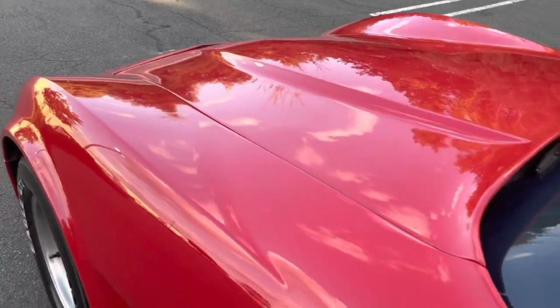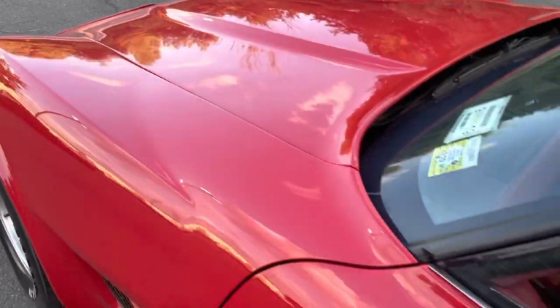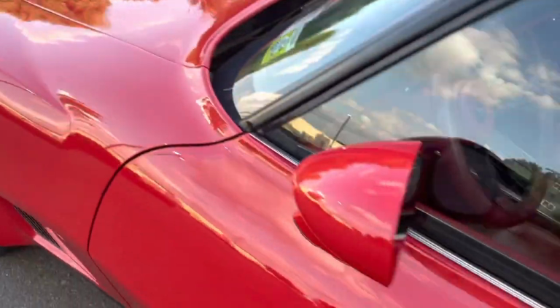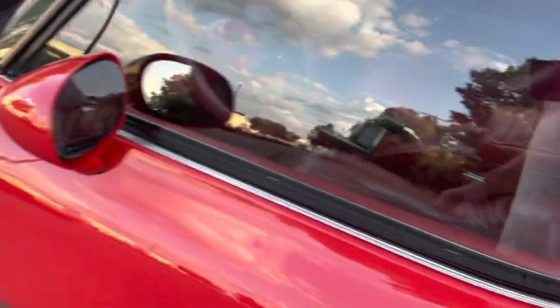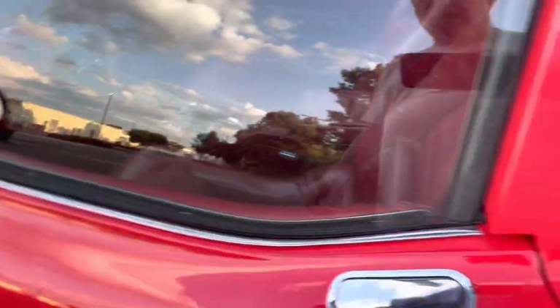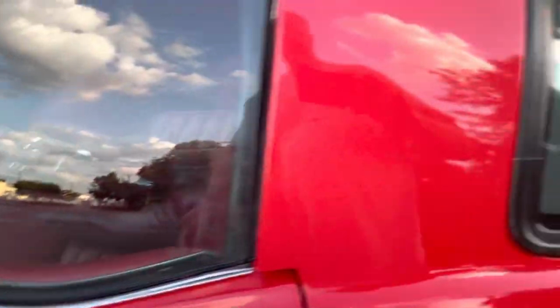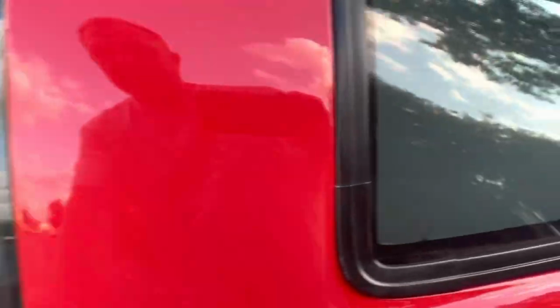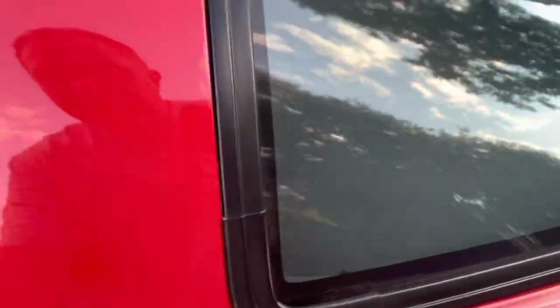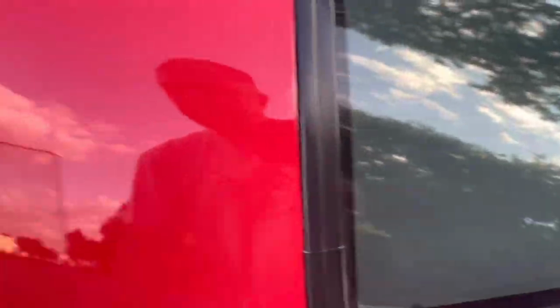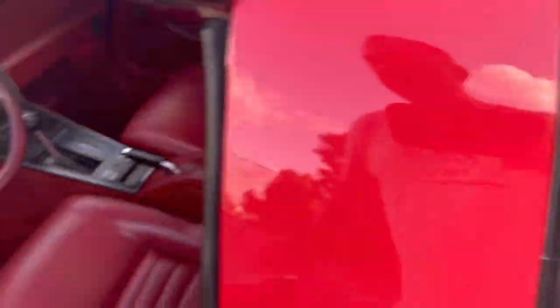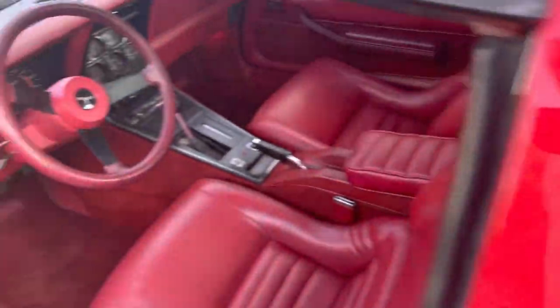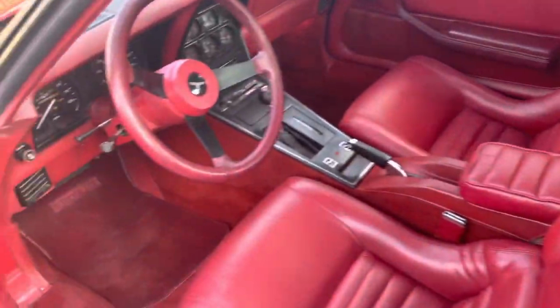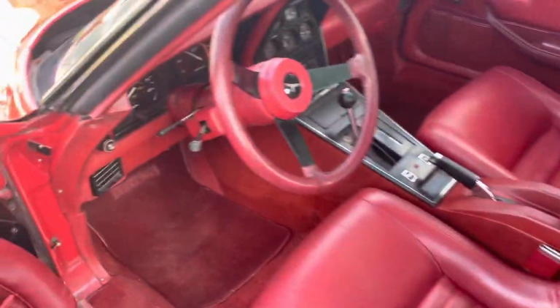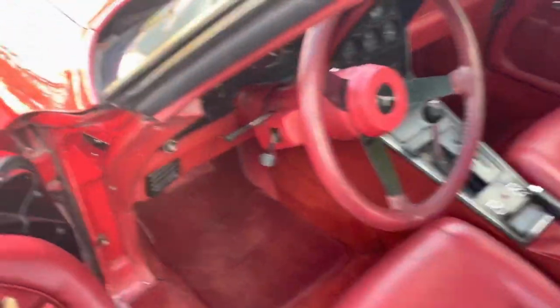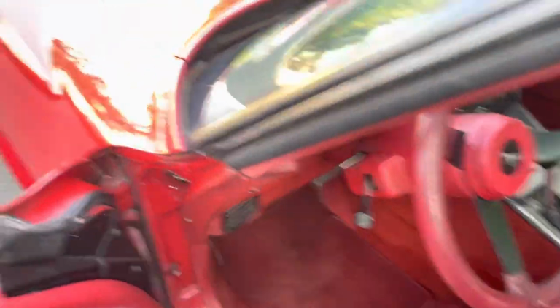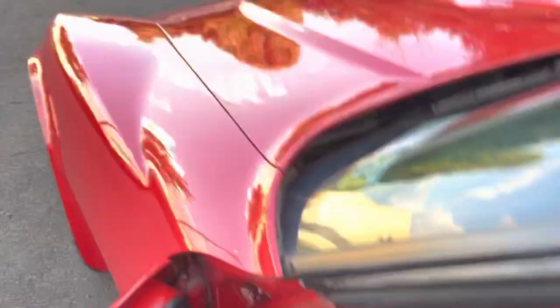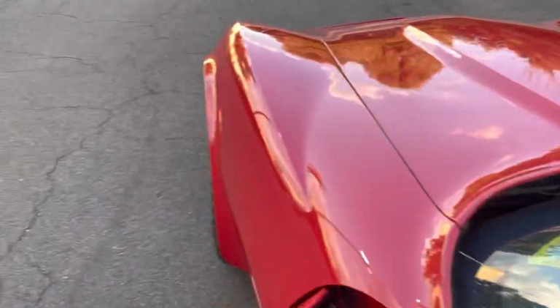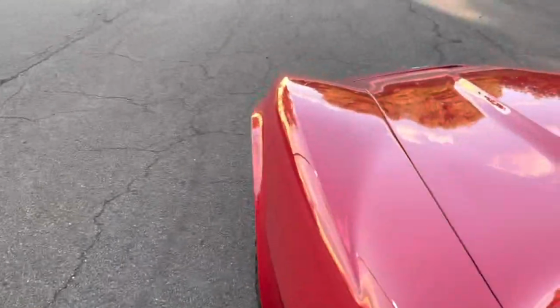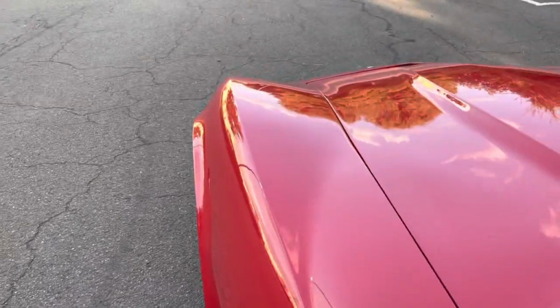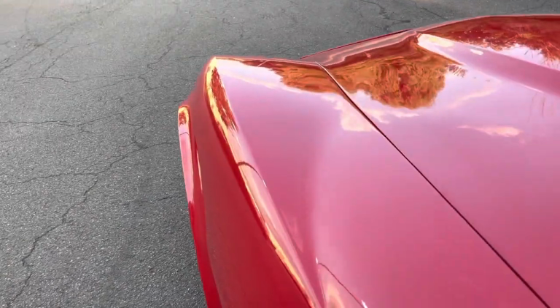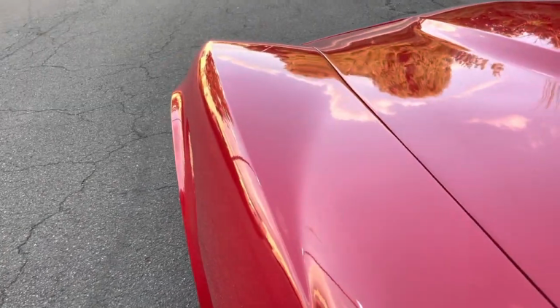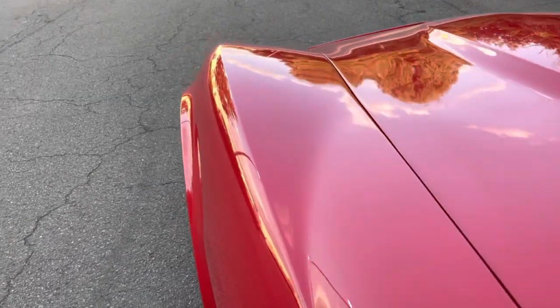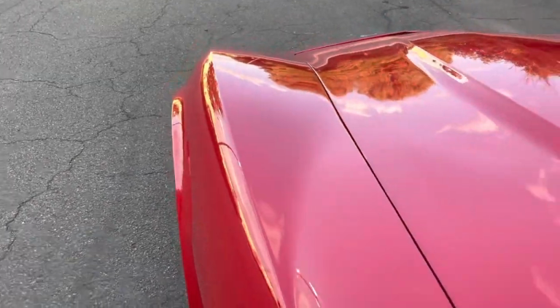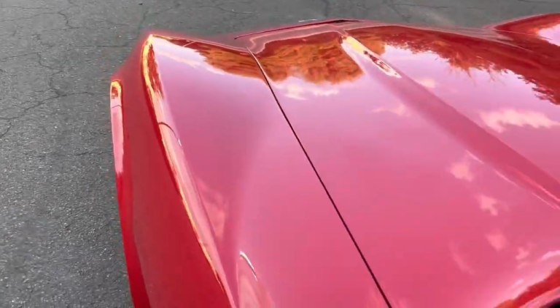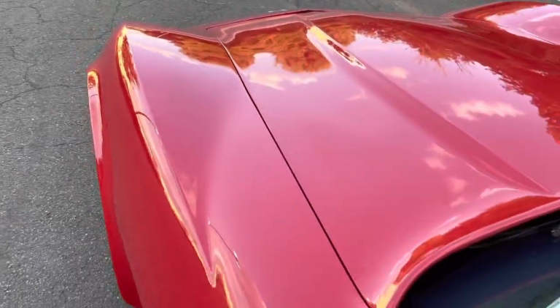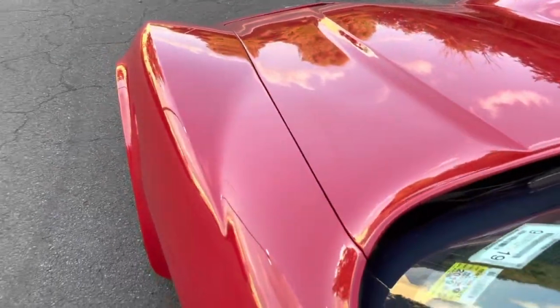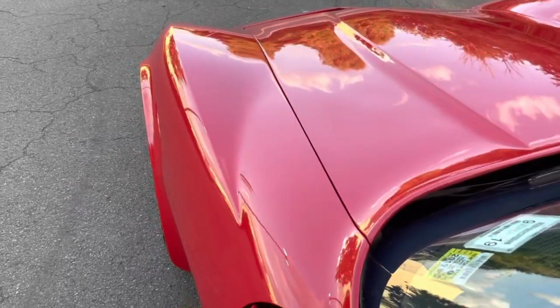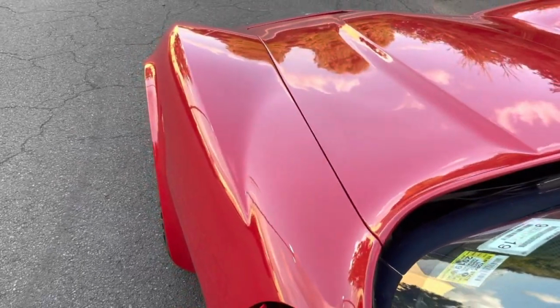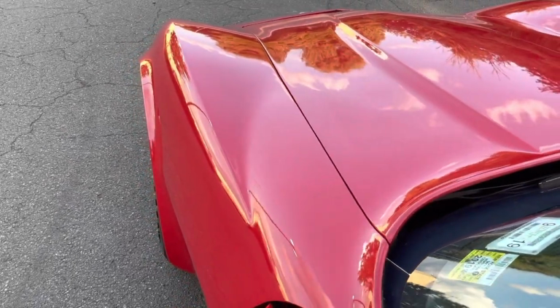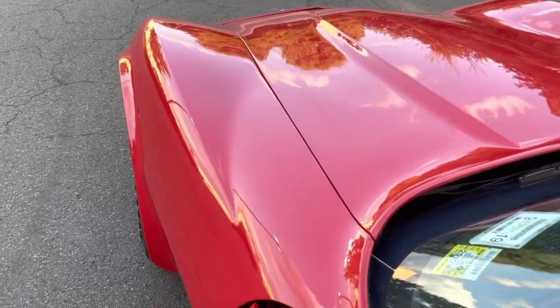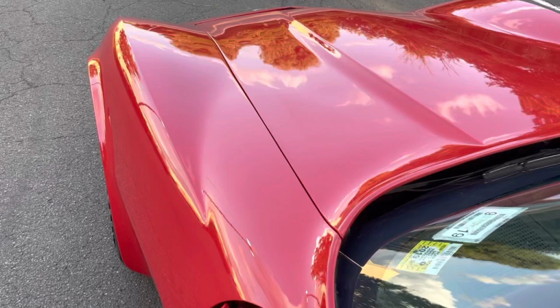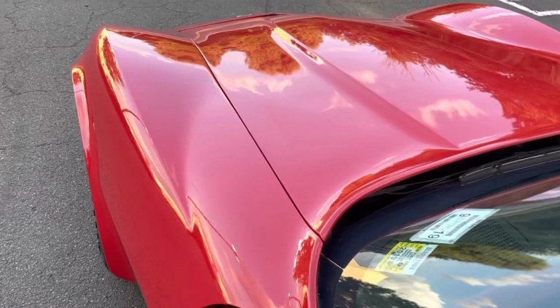I'm going to show you the engine as it's running — we could actually do that right now. I just don't have a plate on it, but I will be doing a more extensive video. Let me grab the keys — I'll be right back.